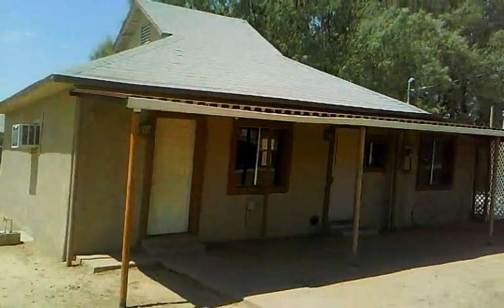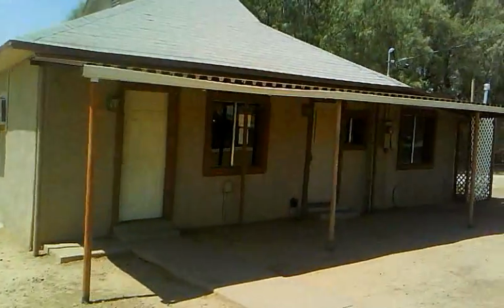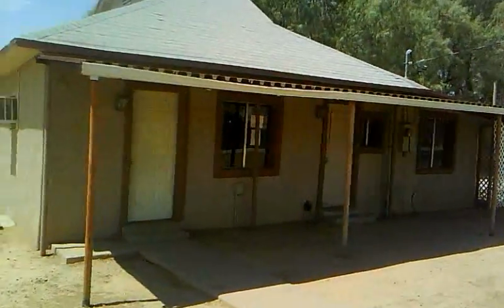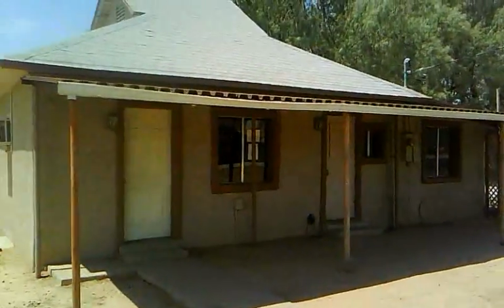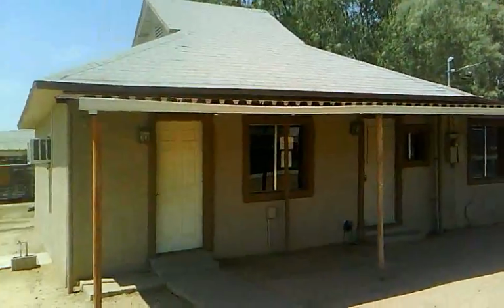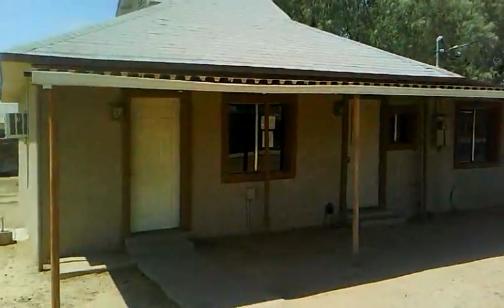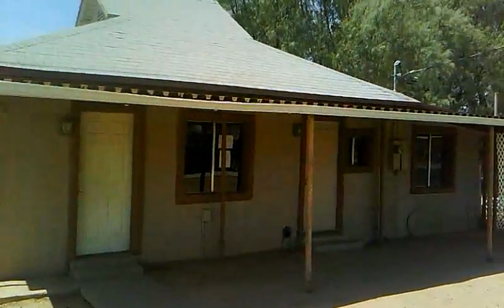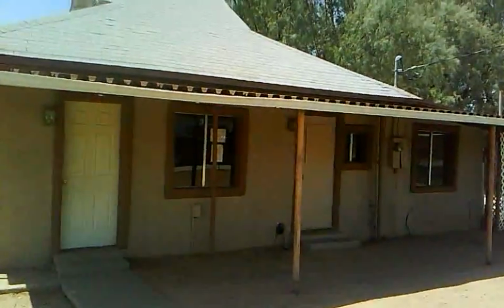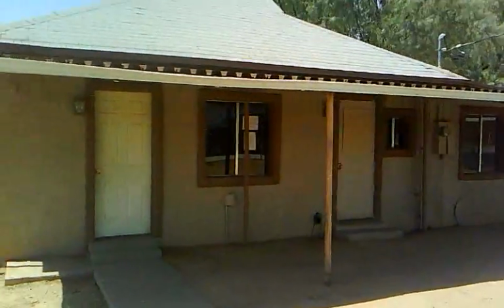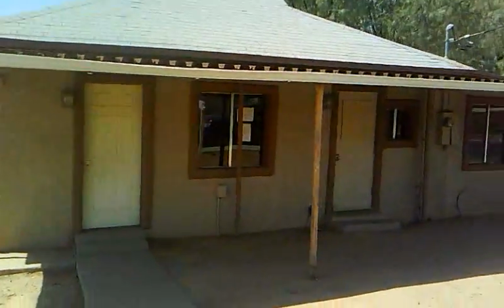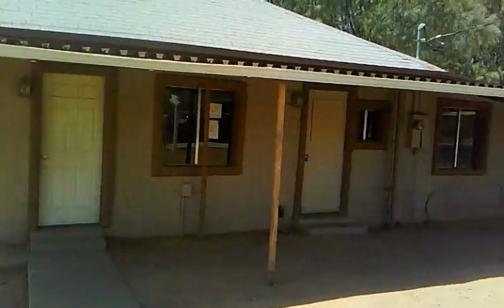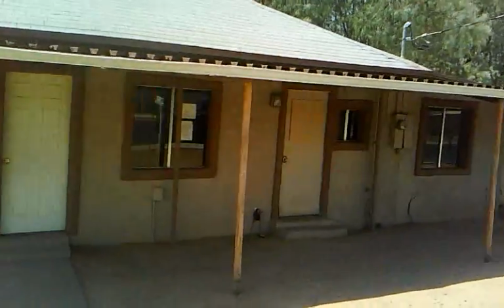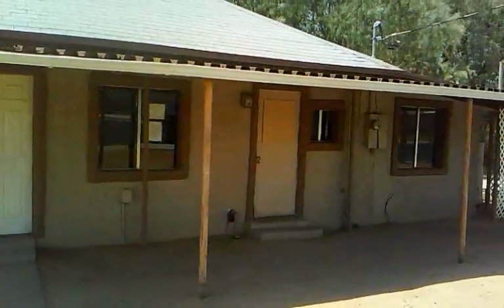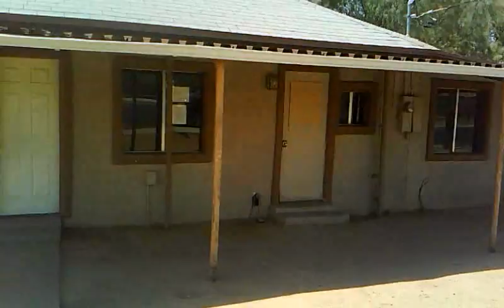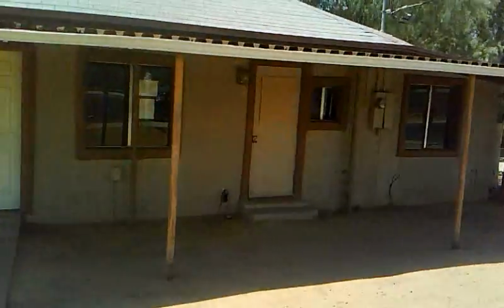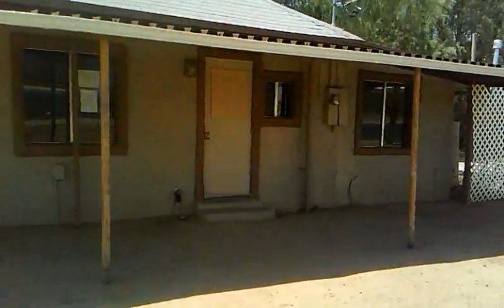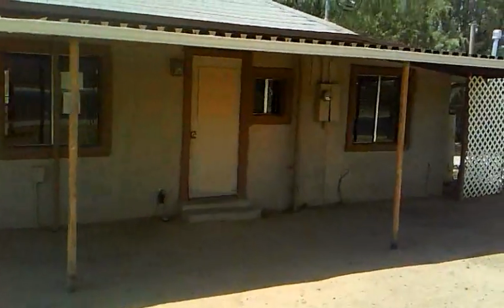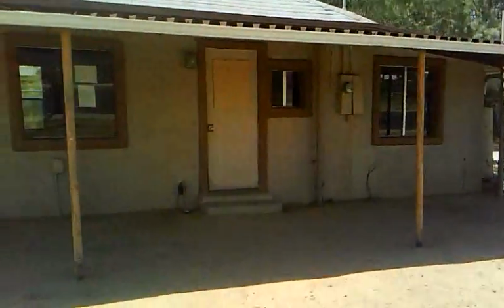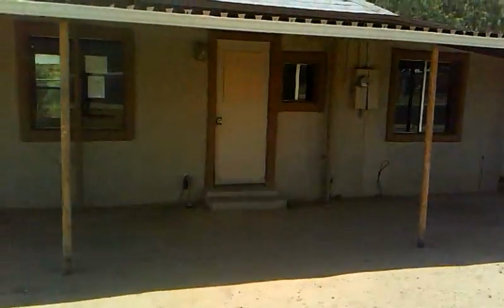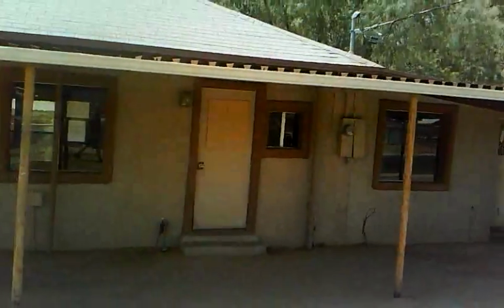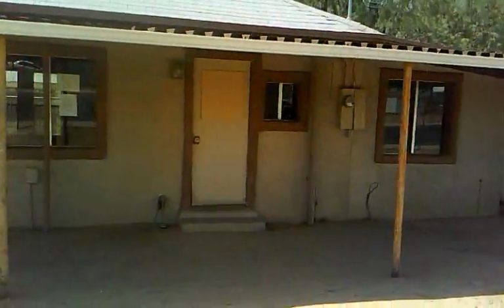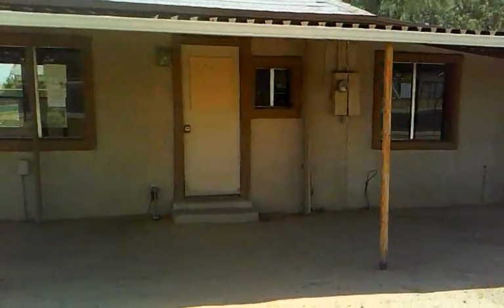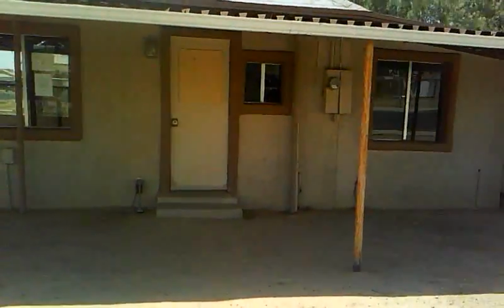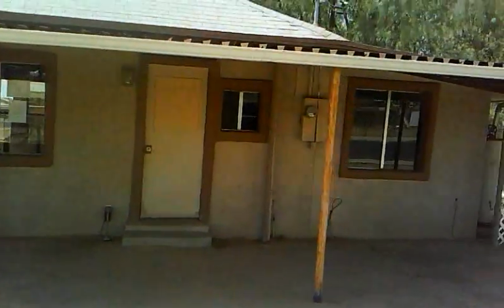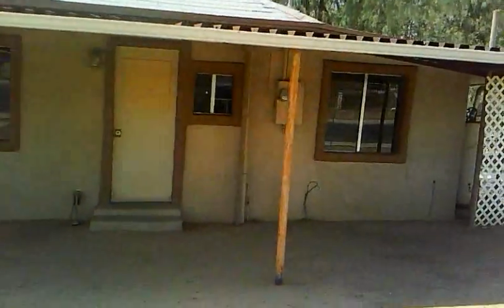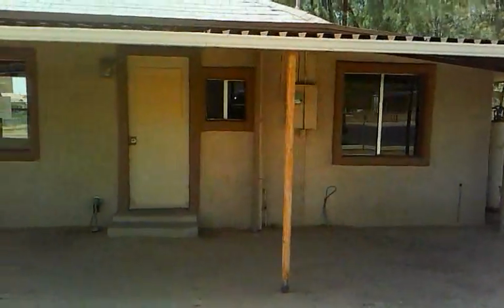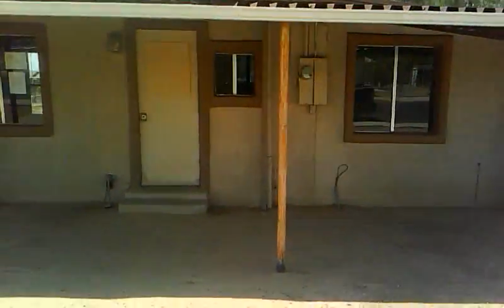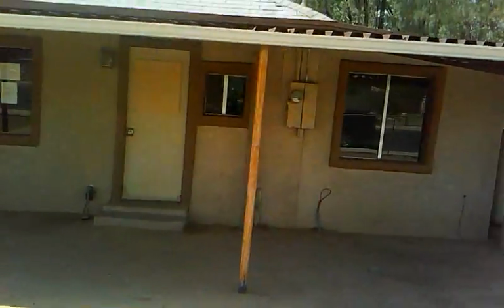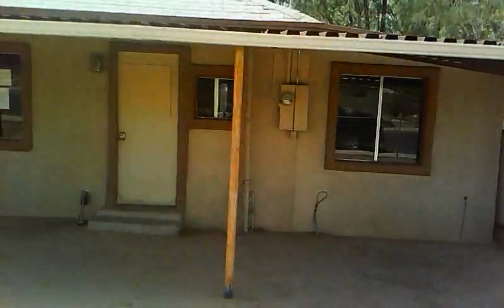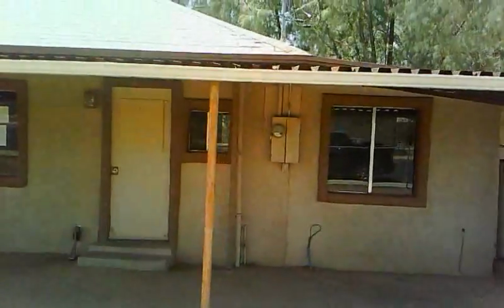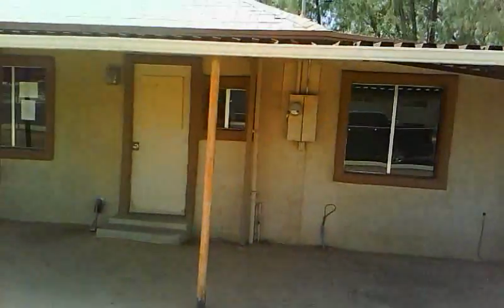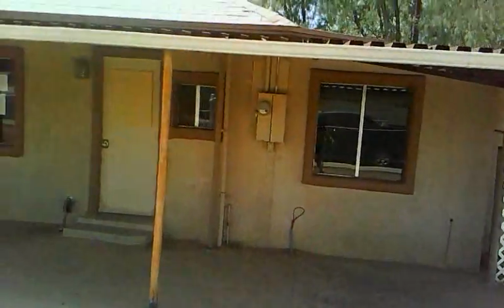This is our newest property. It's in Avondale, right downtown. The house doesn't really need anything — it's in move-in condition.